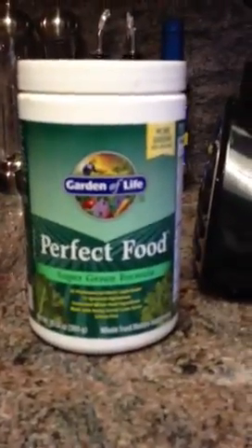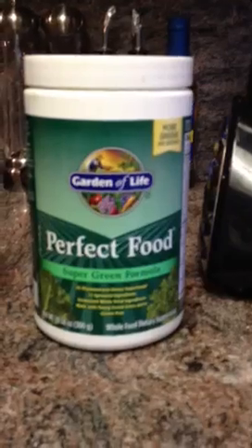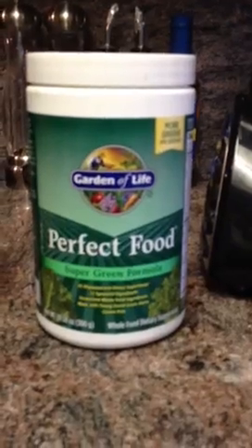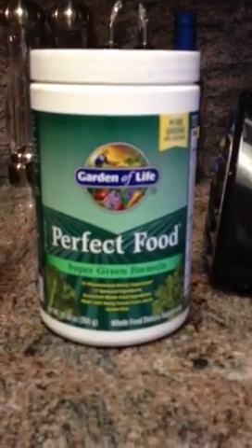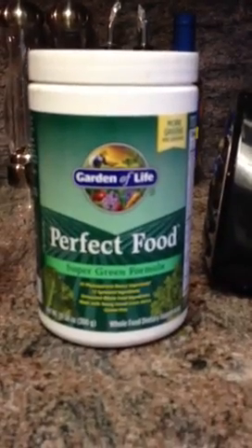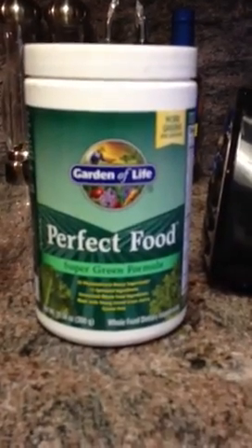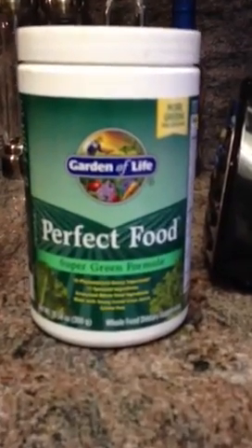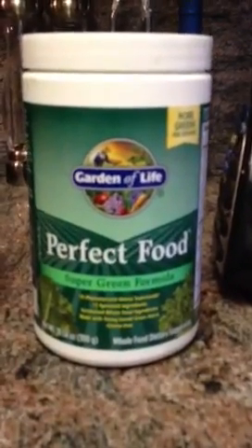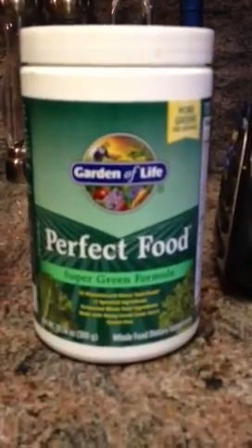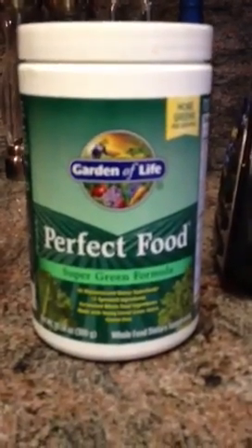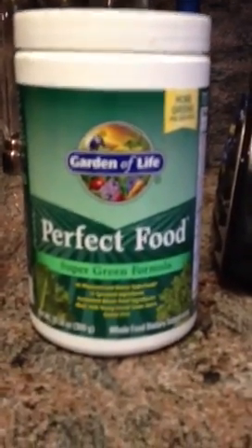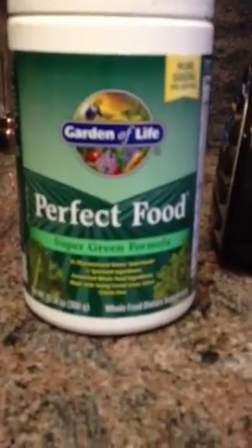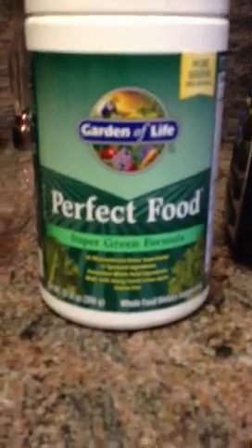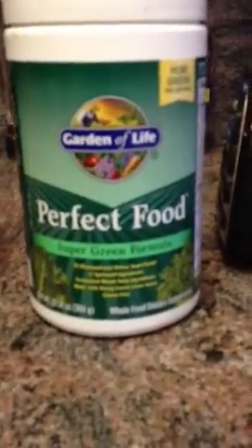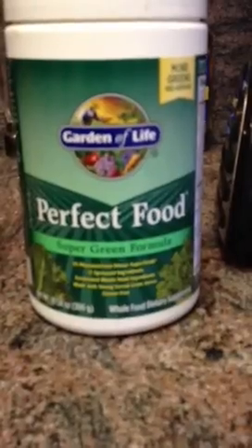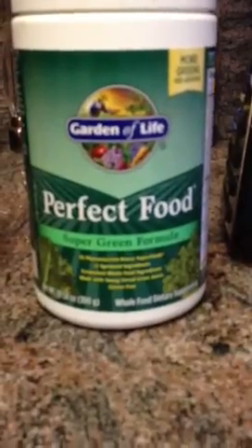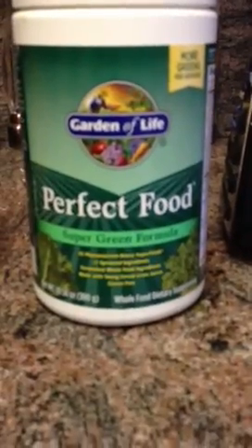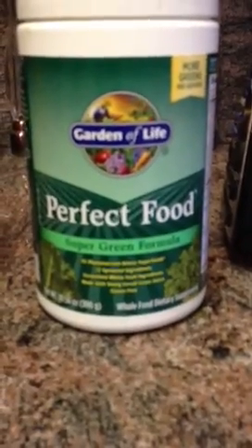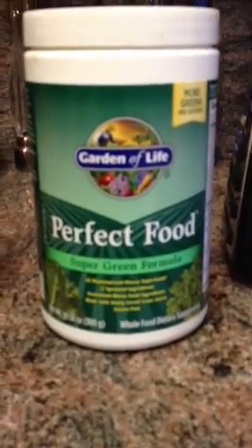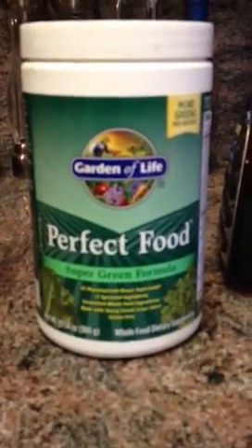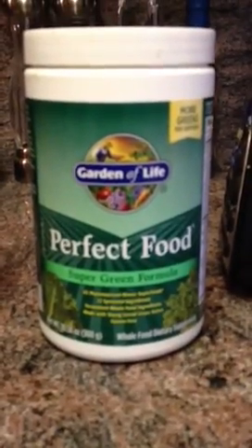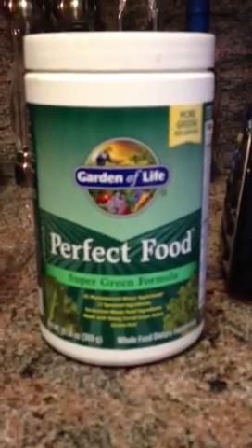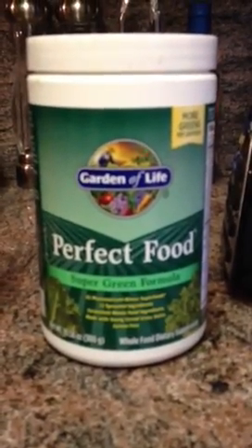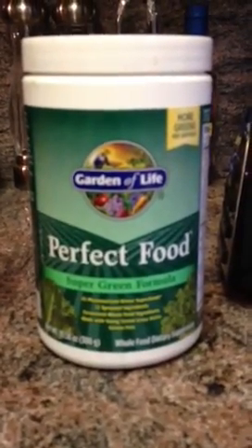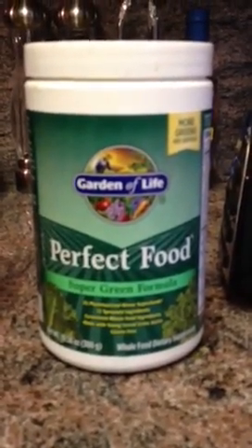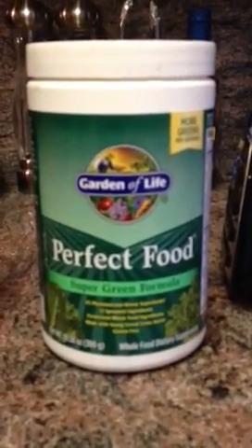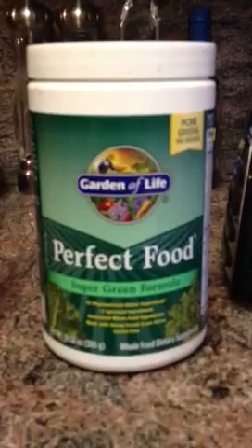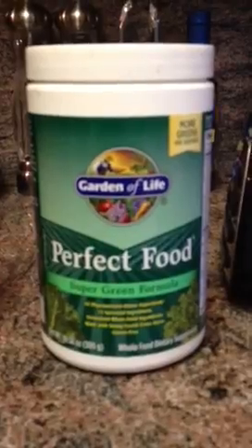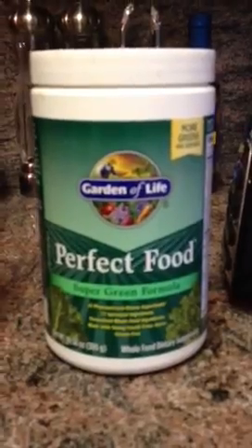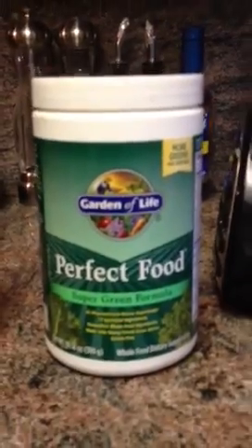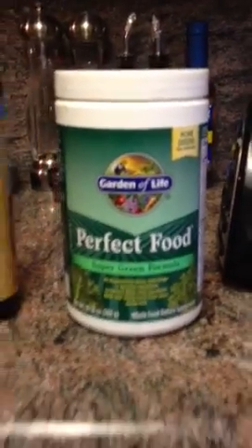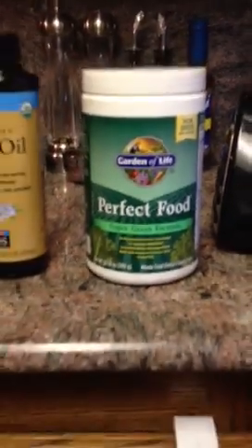Then we have our perfect food drink. This is a super vegetable green formula drink. It's filled with probiotics and stuff. What I do is put two scoops — they have their own scooper in the jar — I put two of their scoops in there.